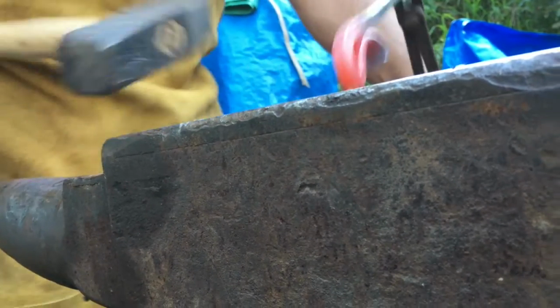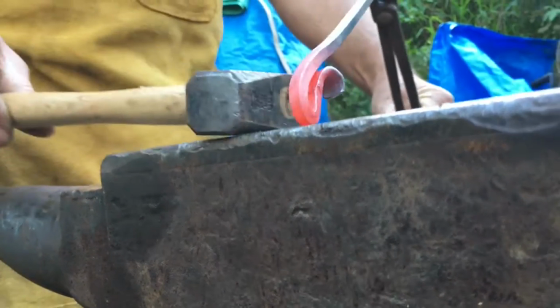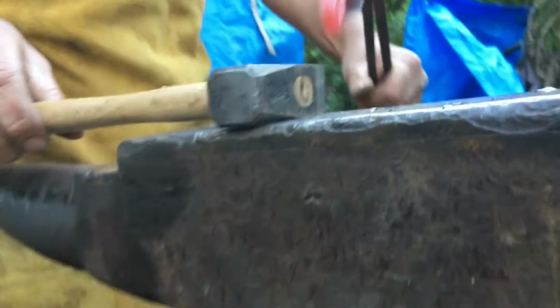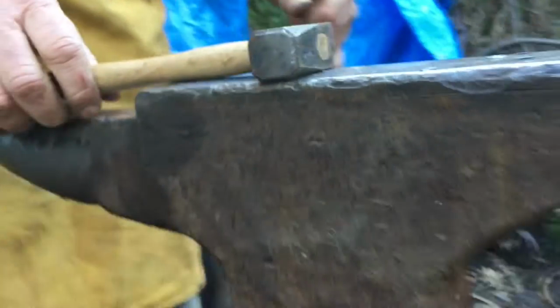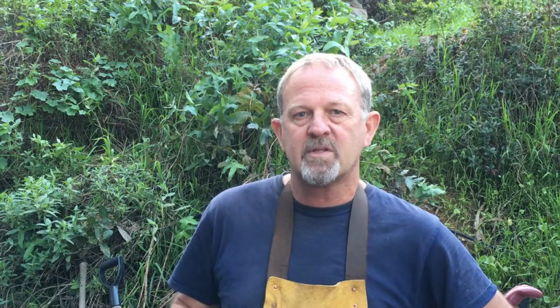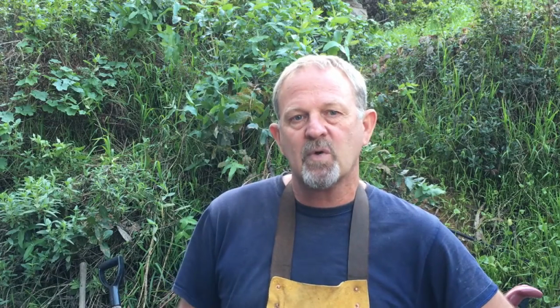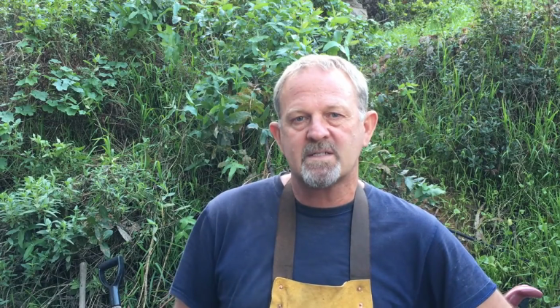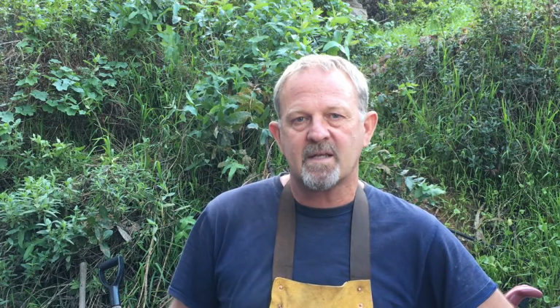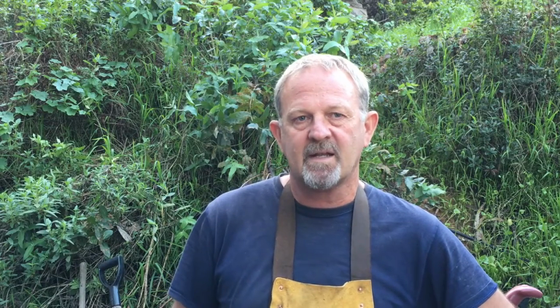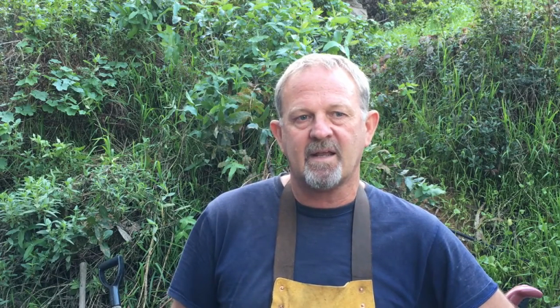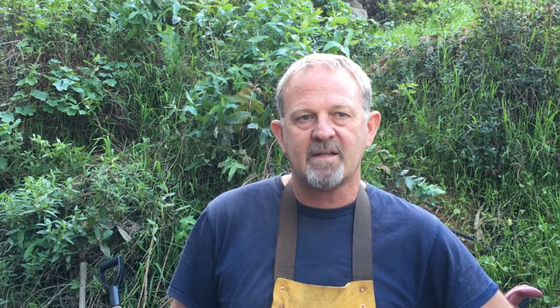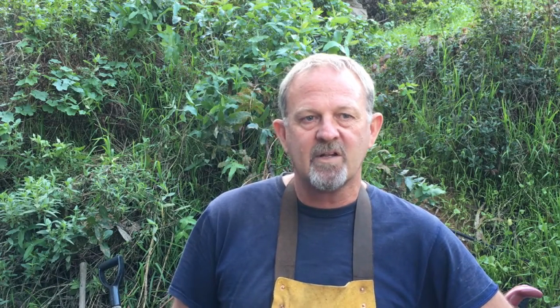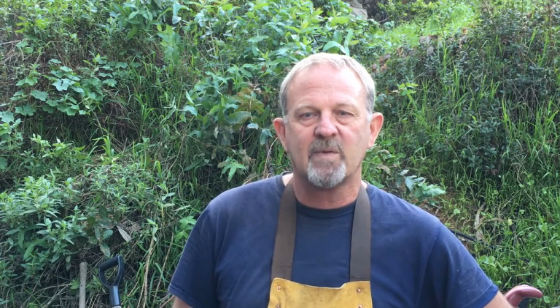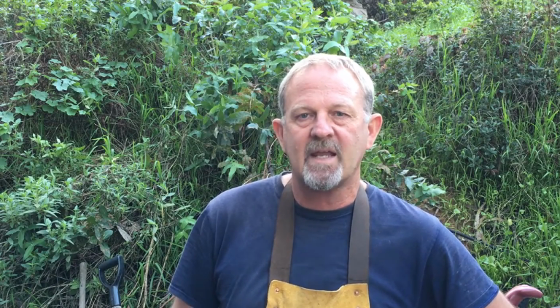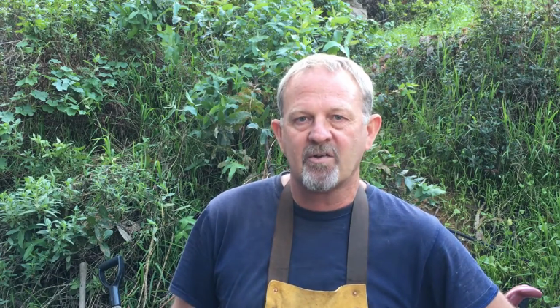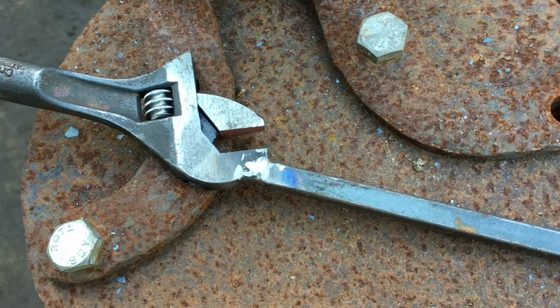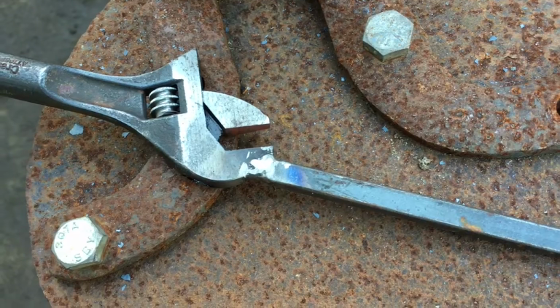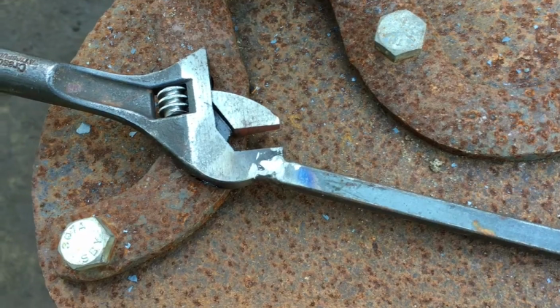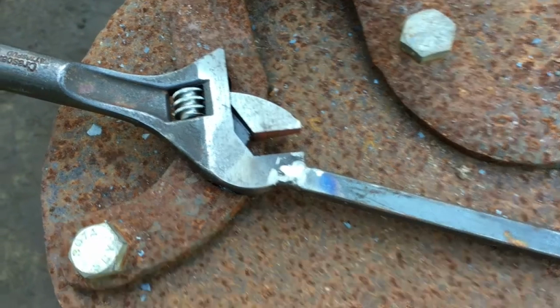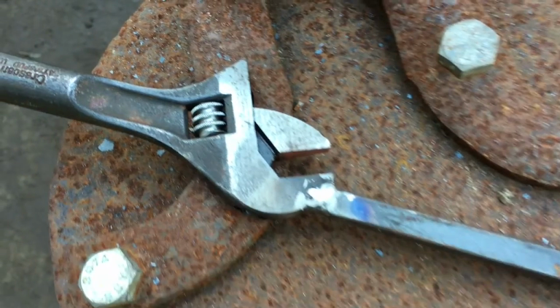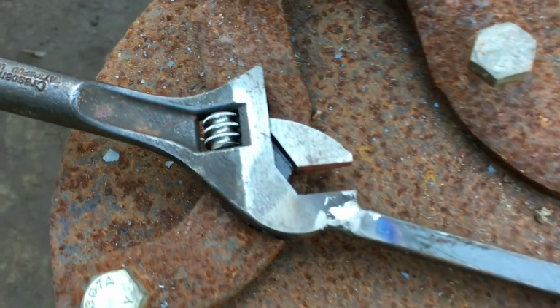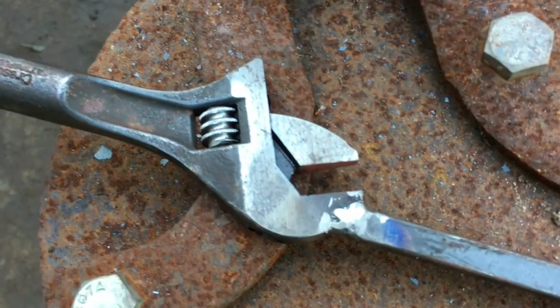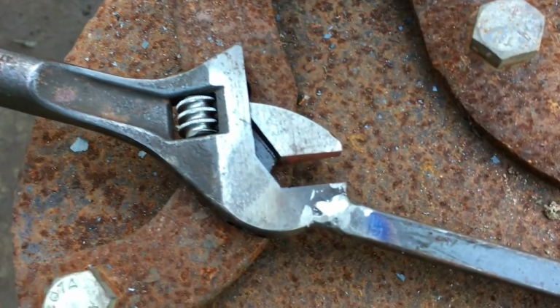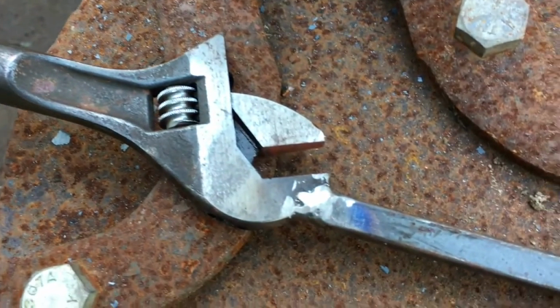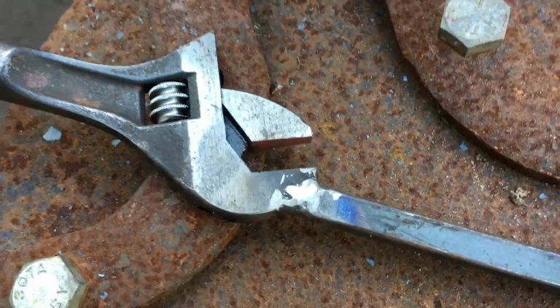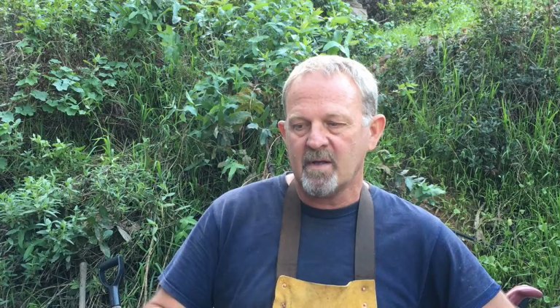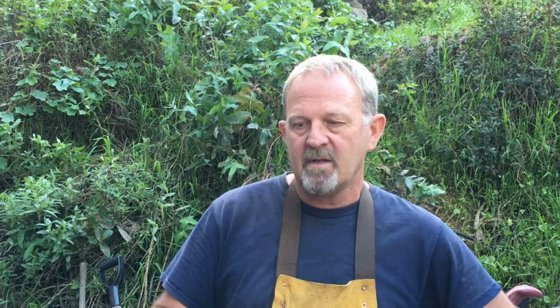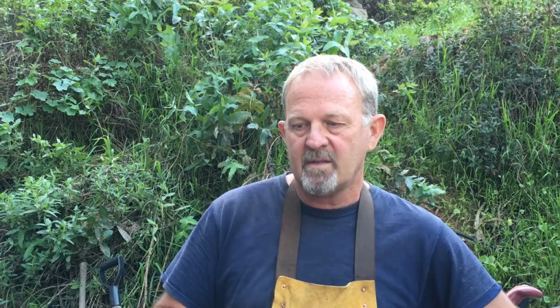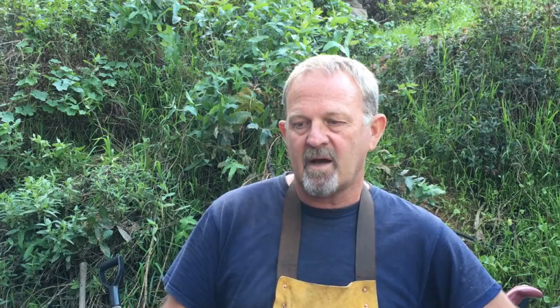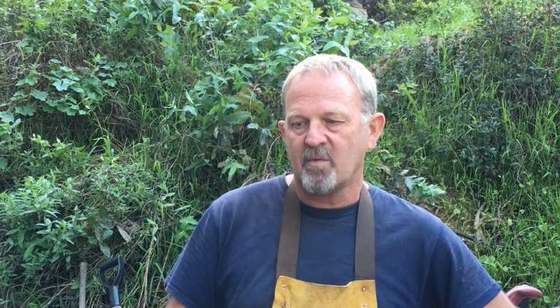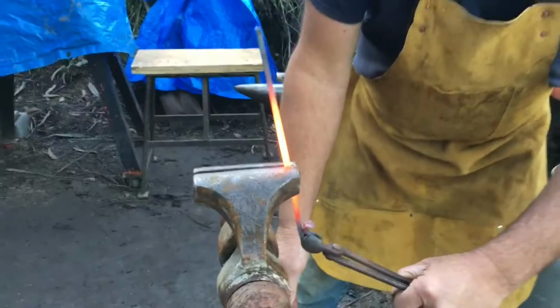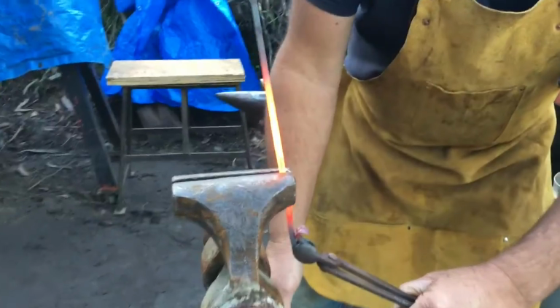Now I'm going to put the twist in it and give it a little bit of character with a special tool I've made to grab the iron while it's hot.